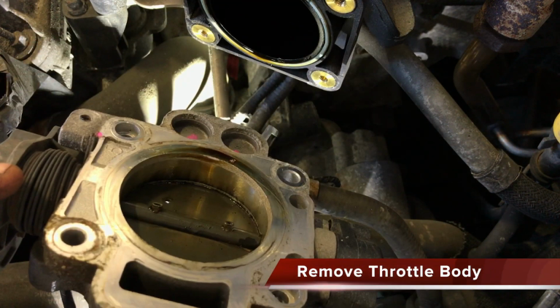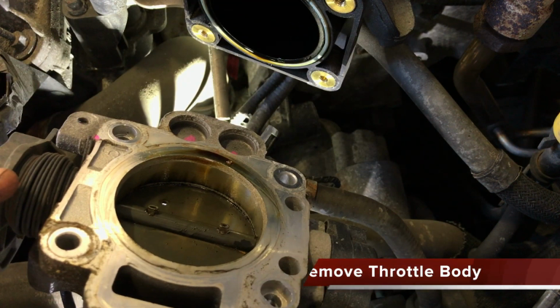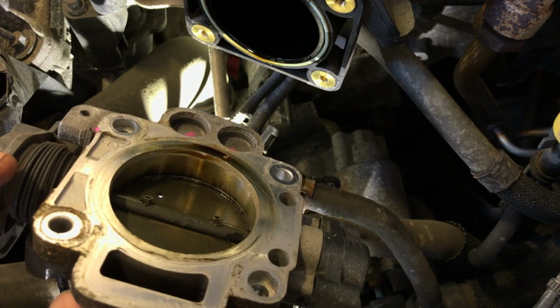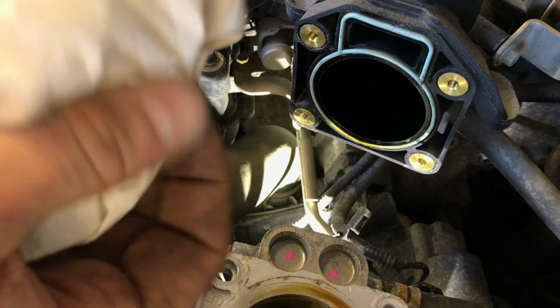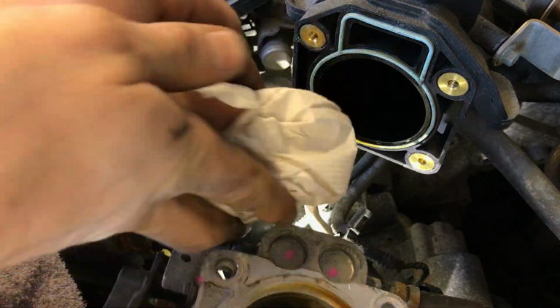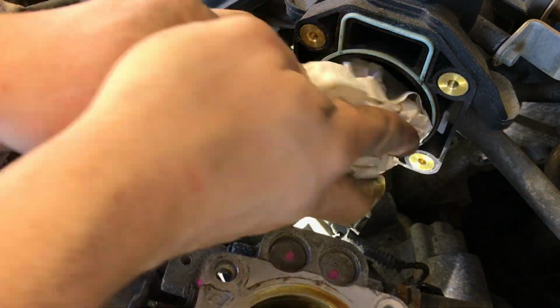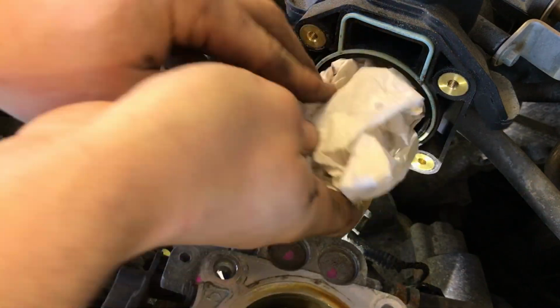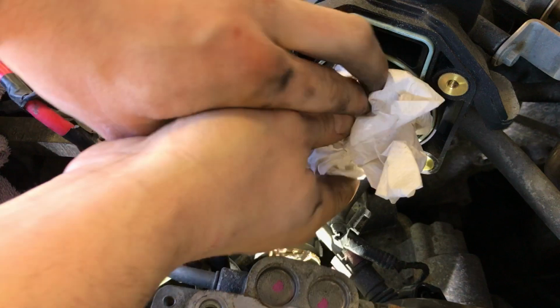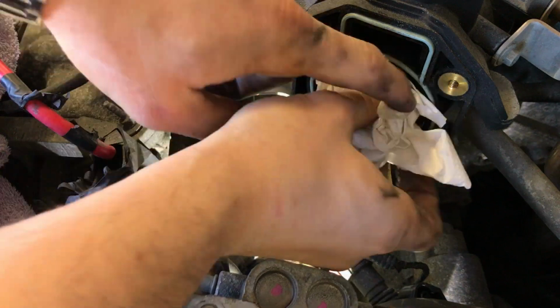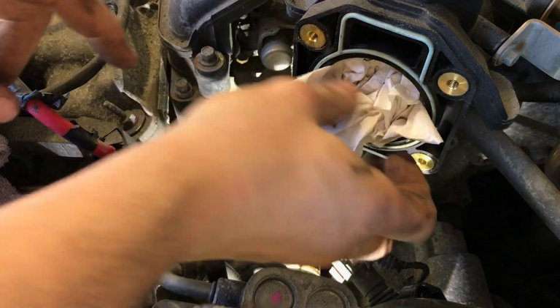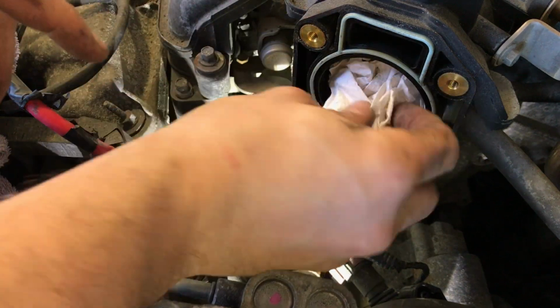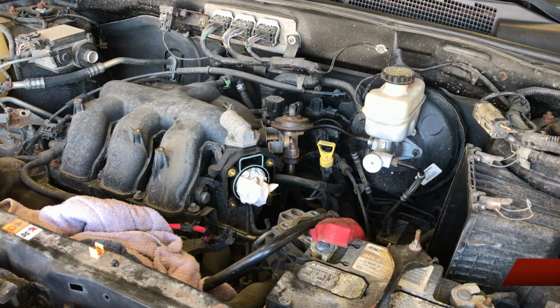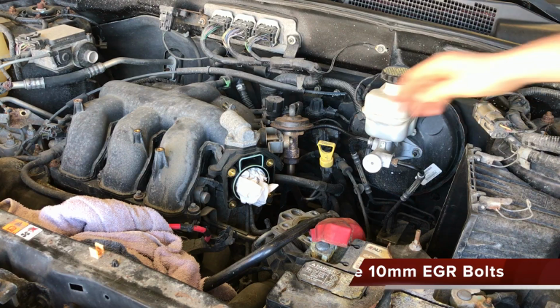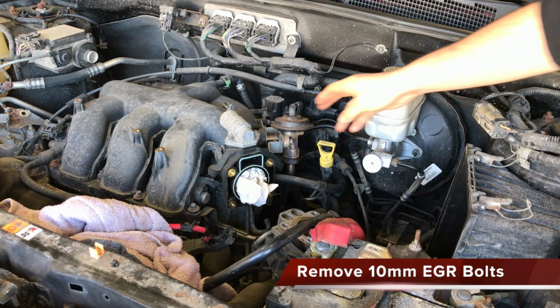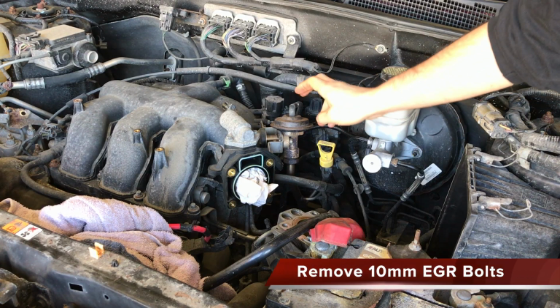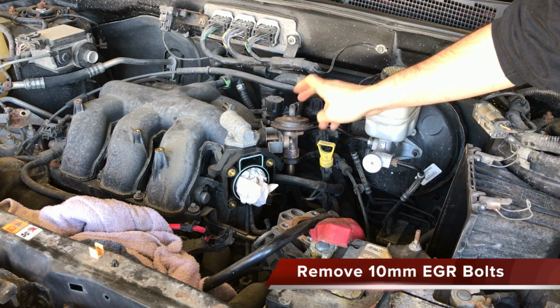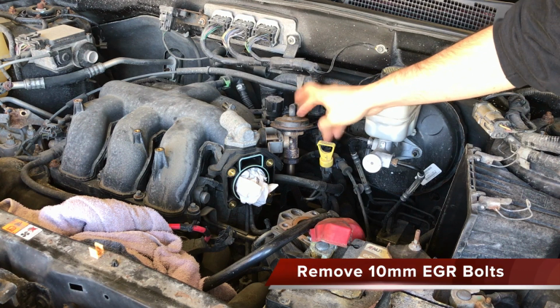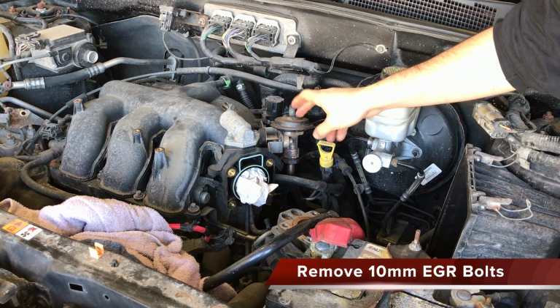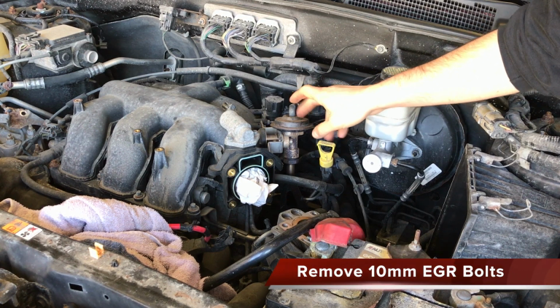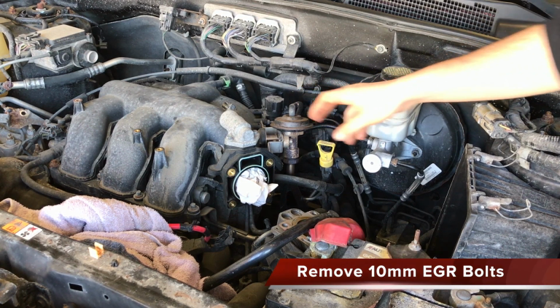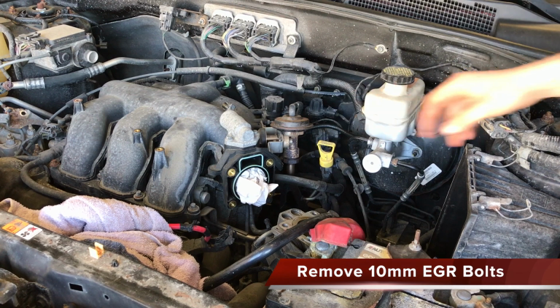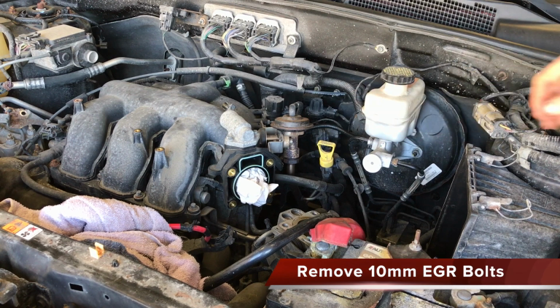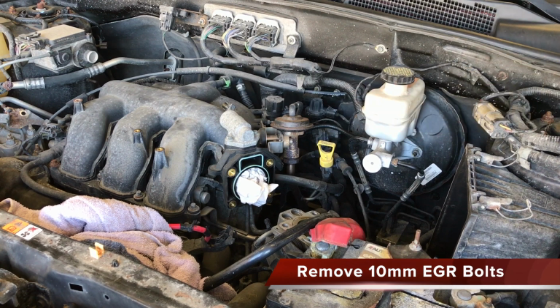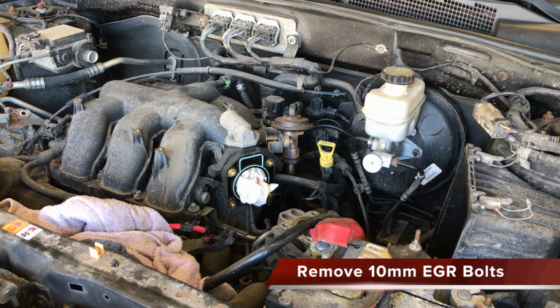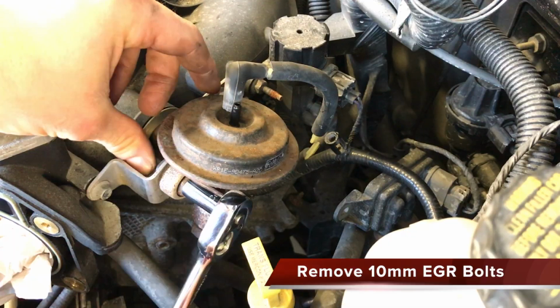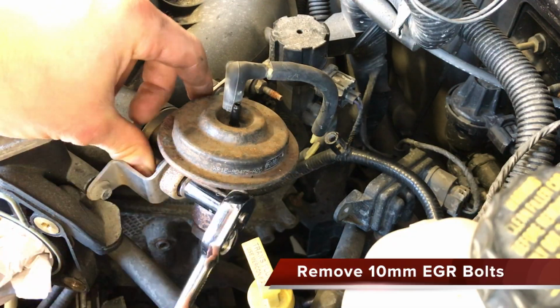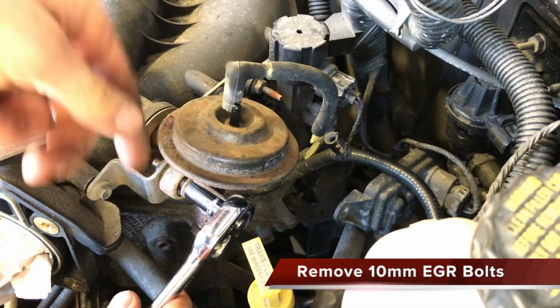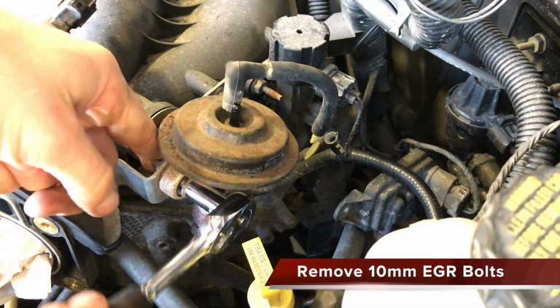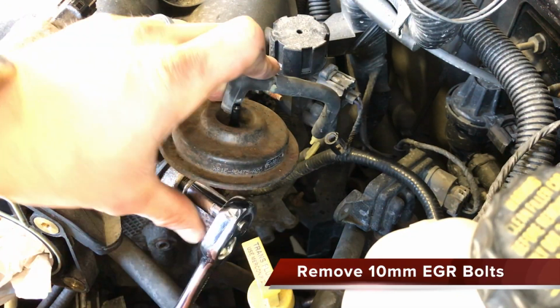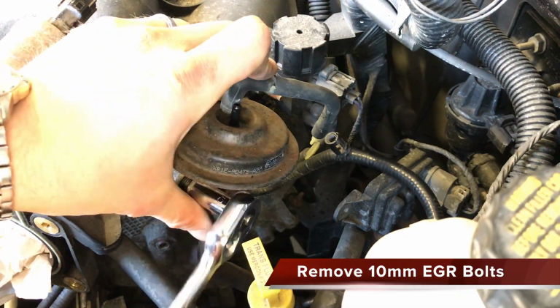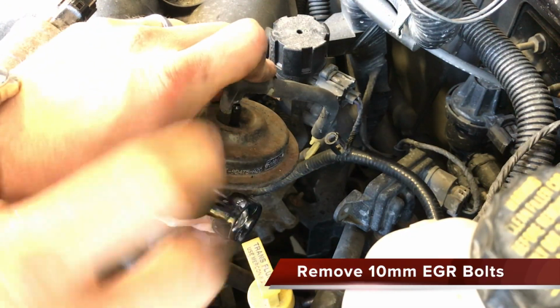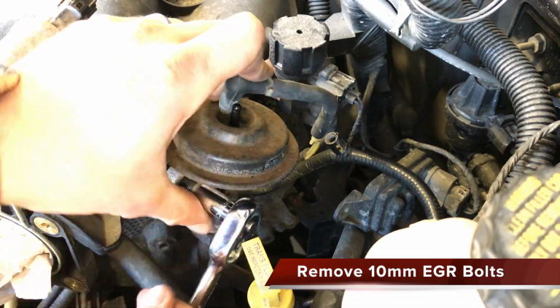Here is the 4th and last bolt holding the throttle body to the intake manifold. Place a towel in the intake ports to prevent debris from entering. Now we are going to remove the EGR valve assembly. Two 10mm bolts hold this in place and will need to be removed.